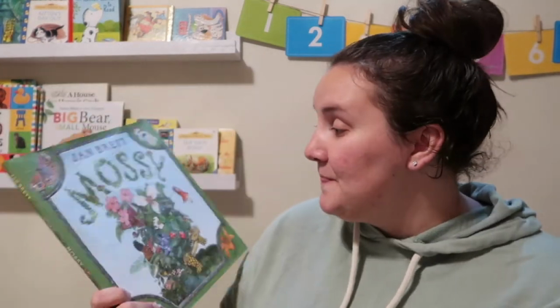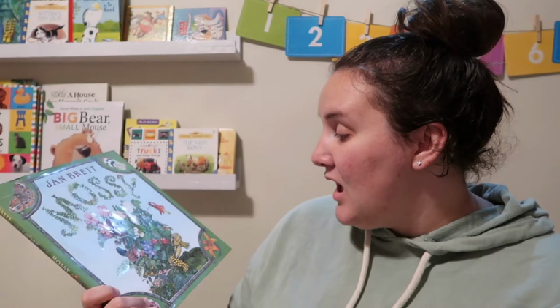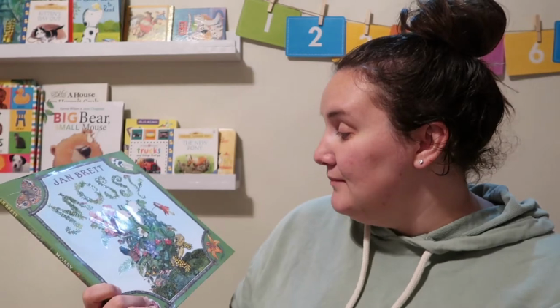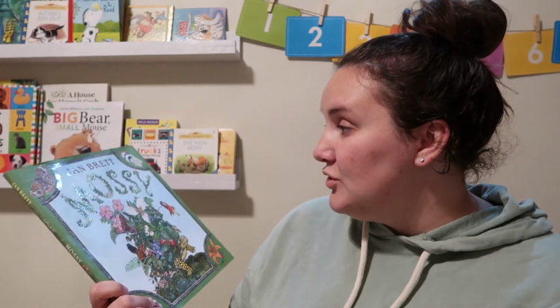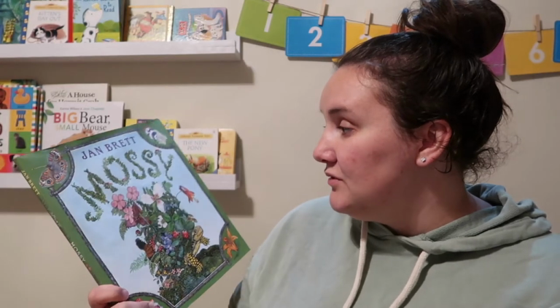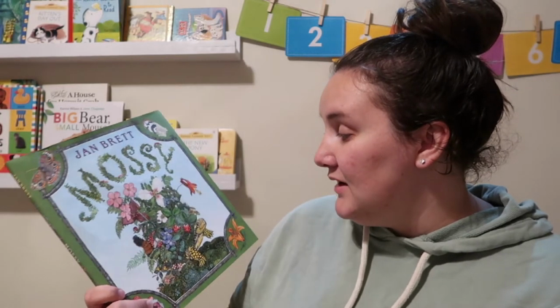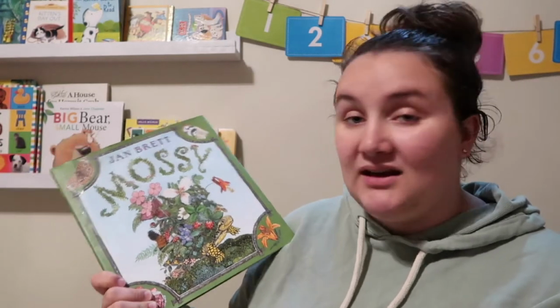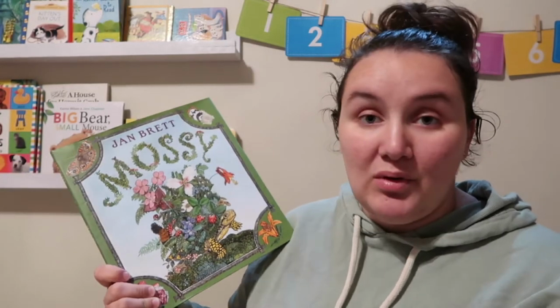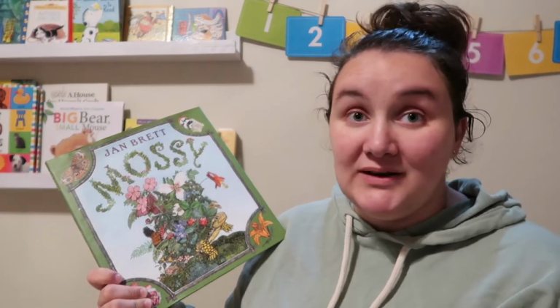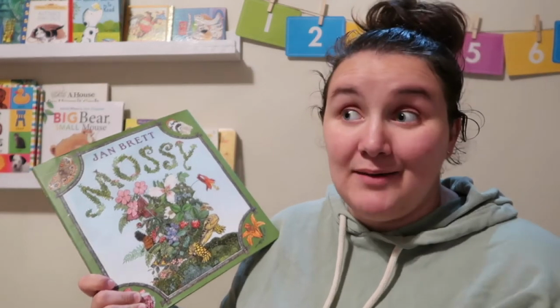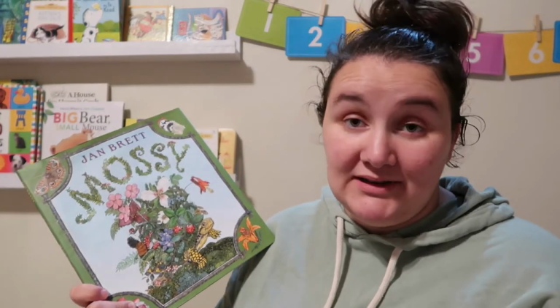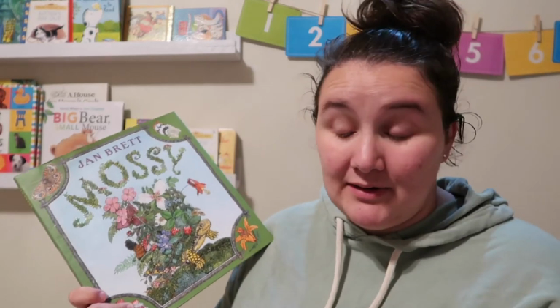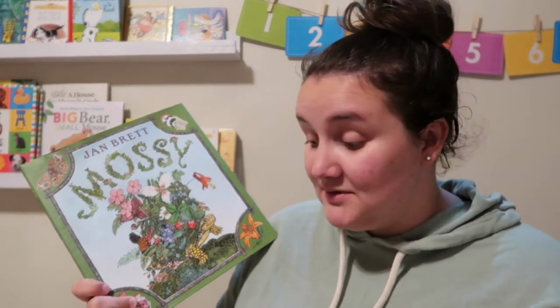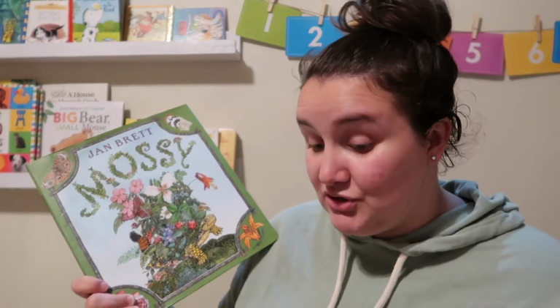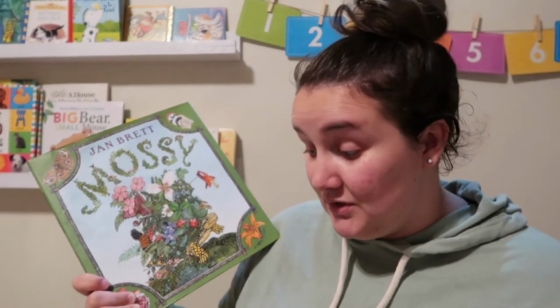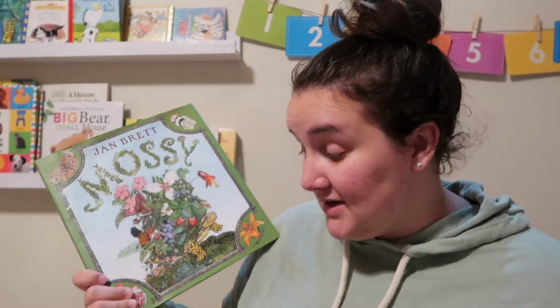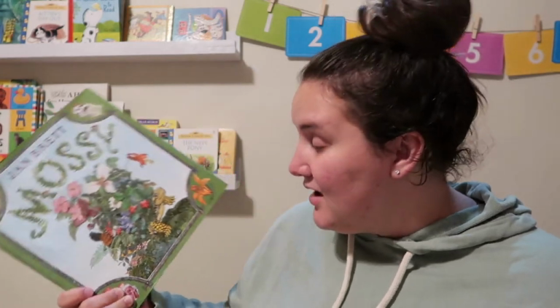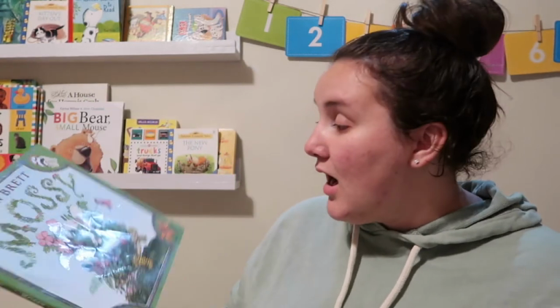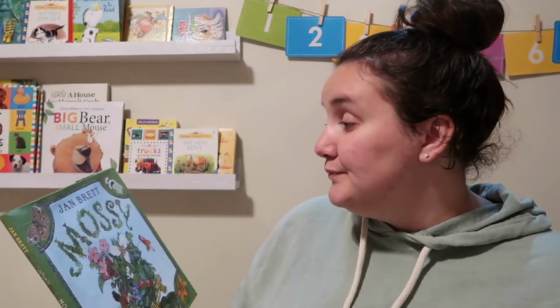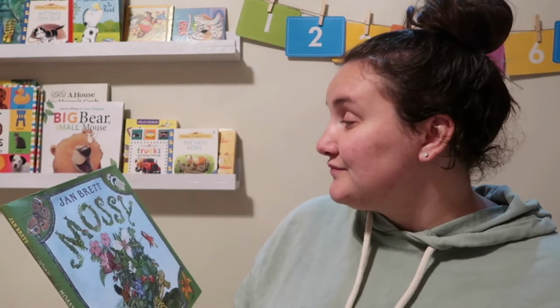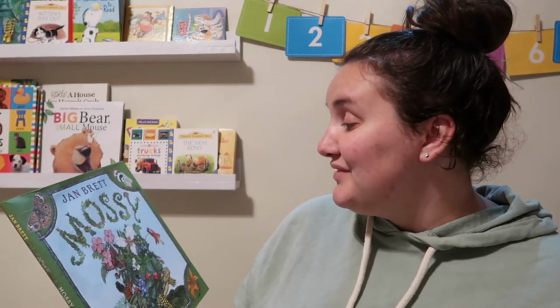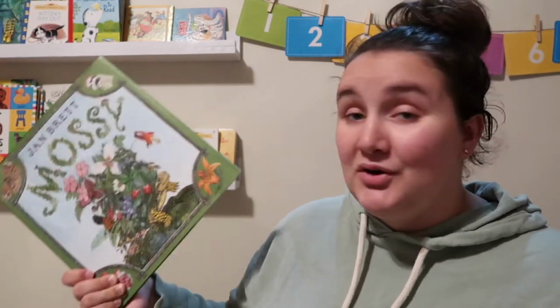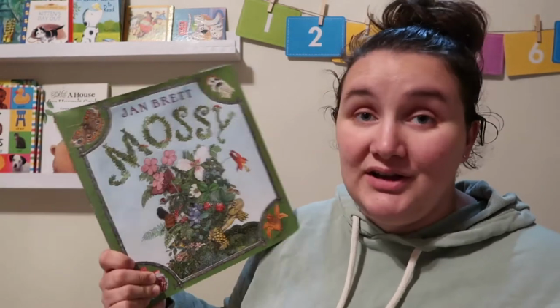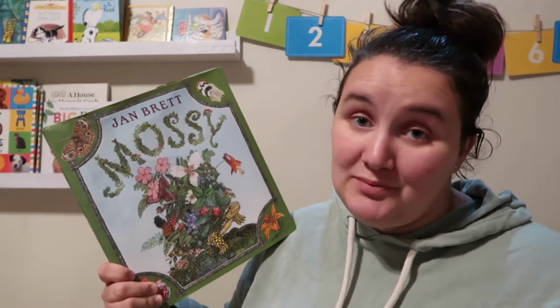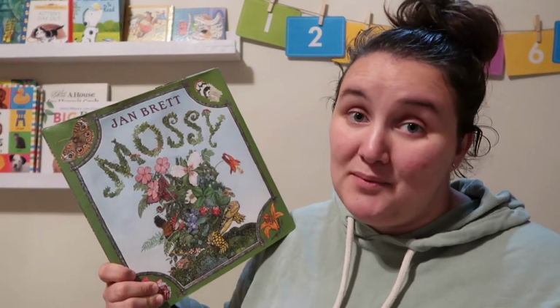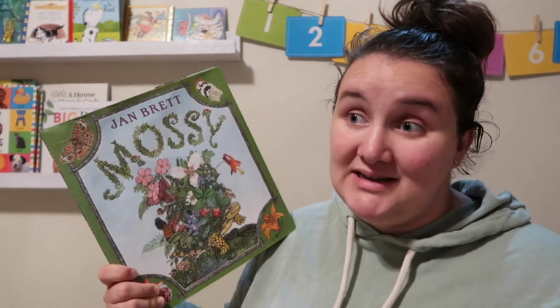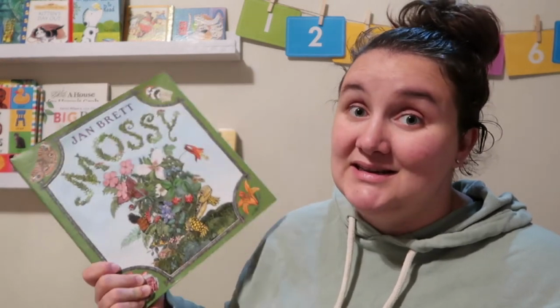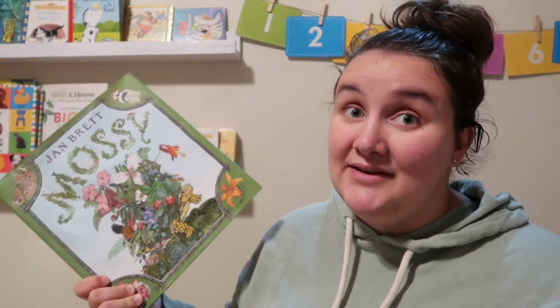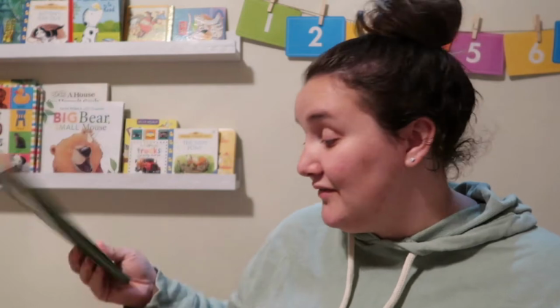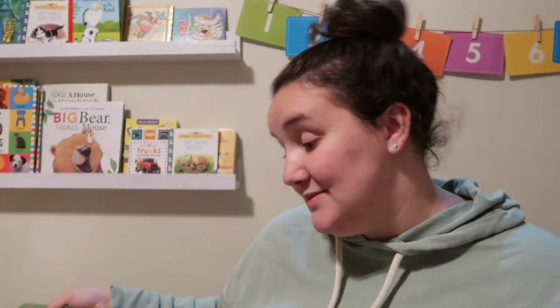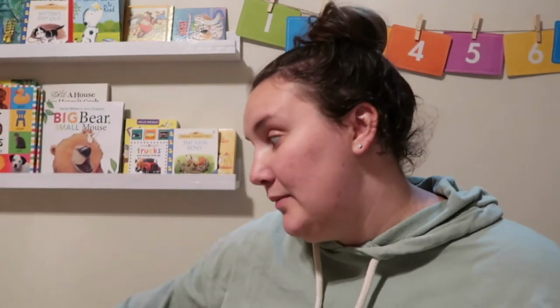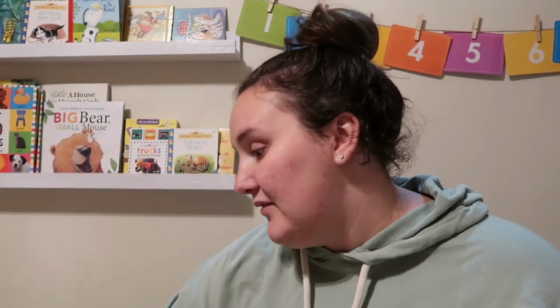I'm sure we'll do a reptile study at one point because I personally love reptiles, and so does my son. Mossy is a definite favorite — it's probably my favorite.